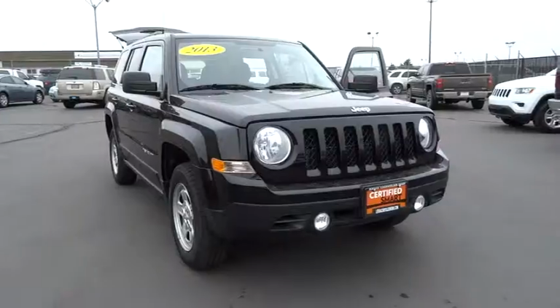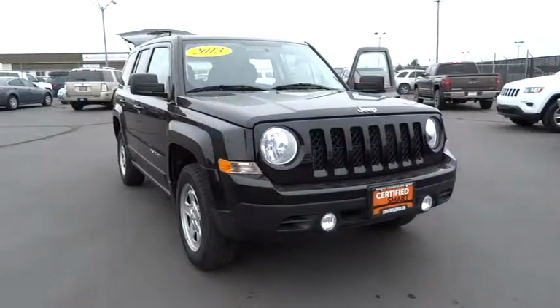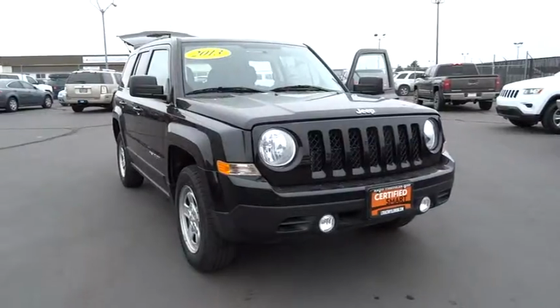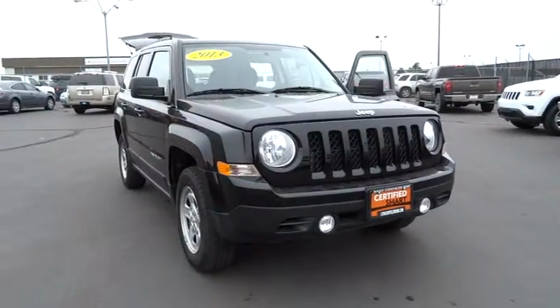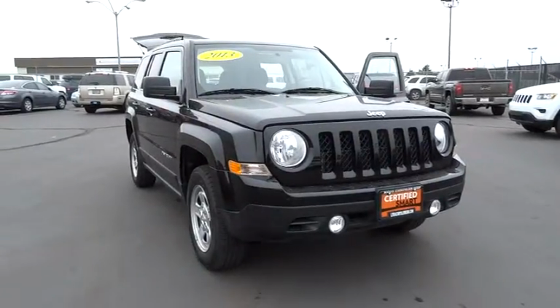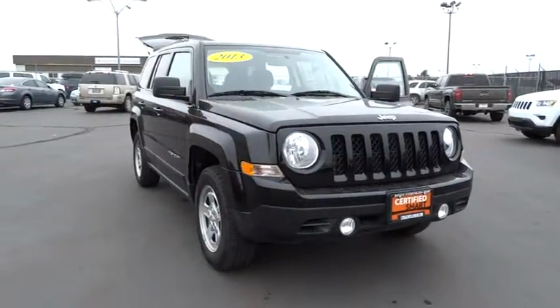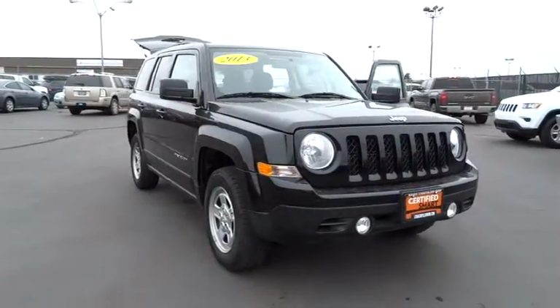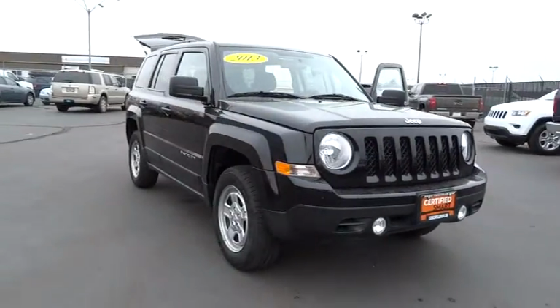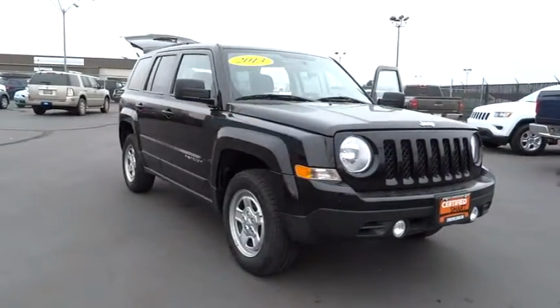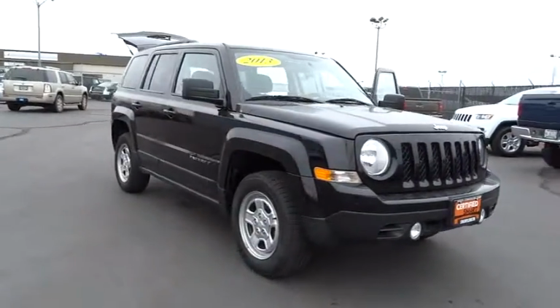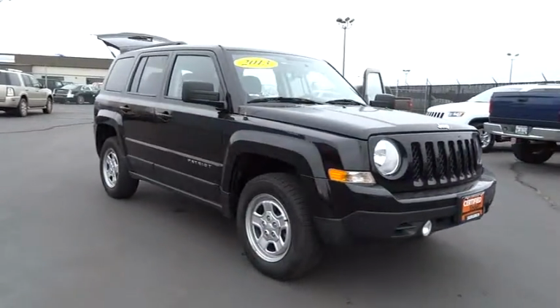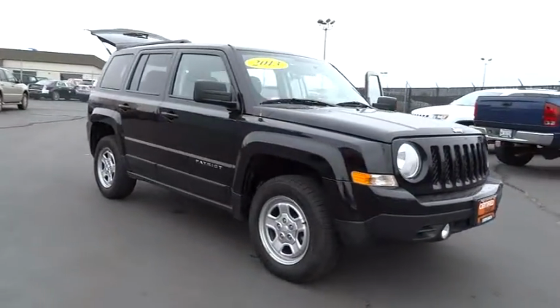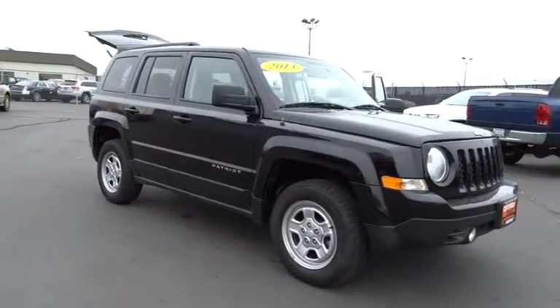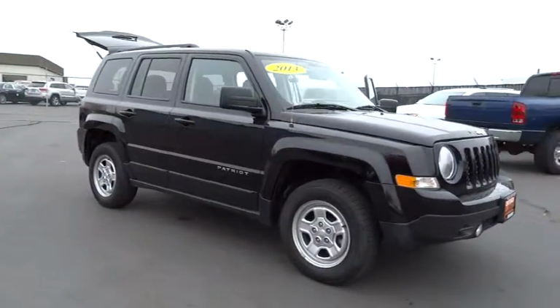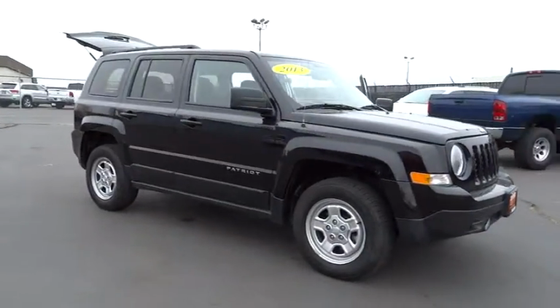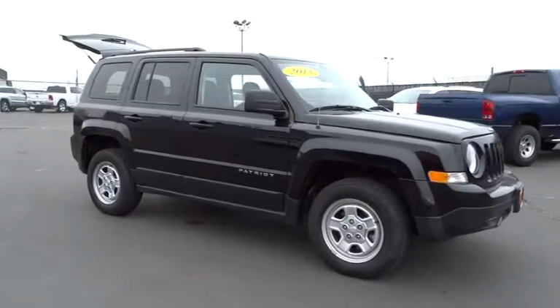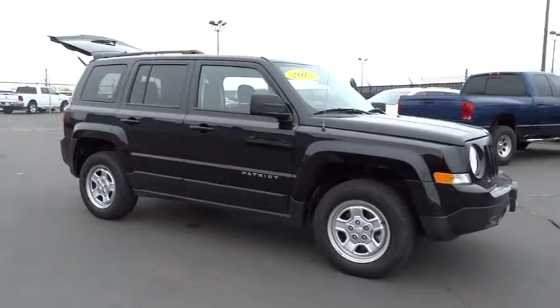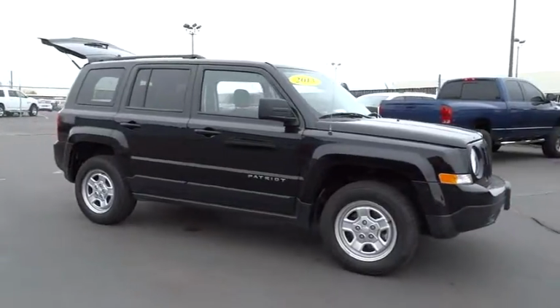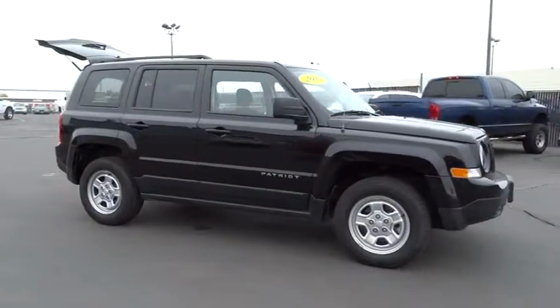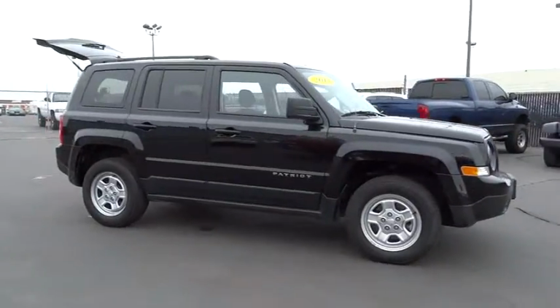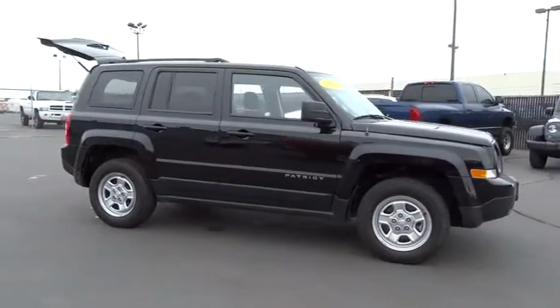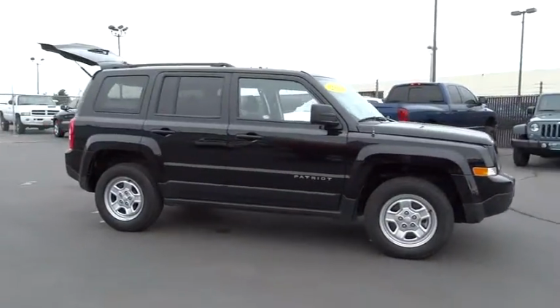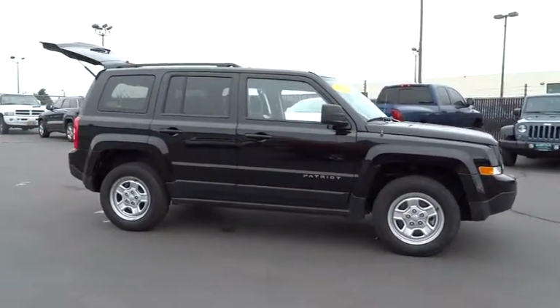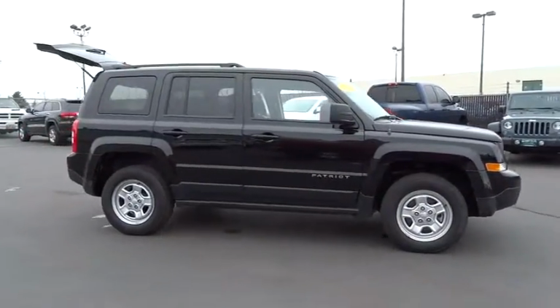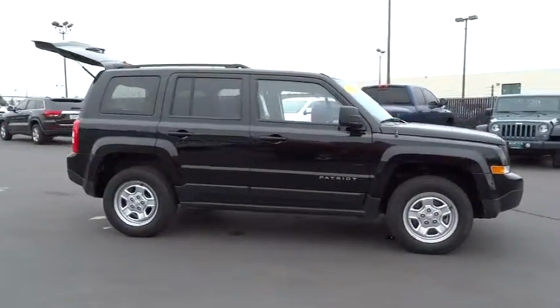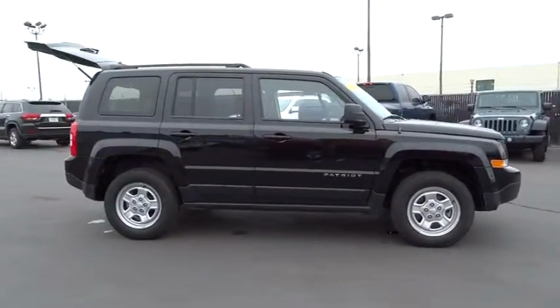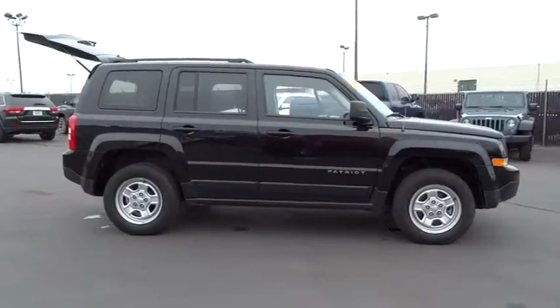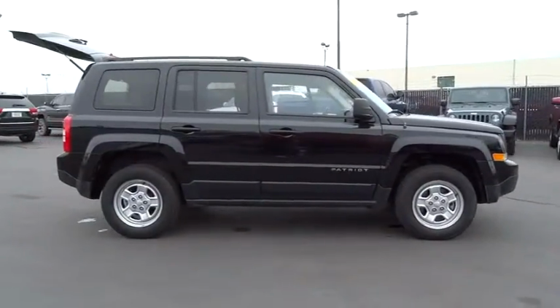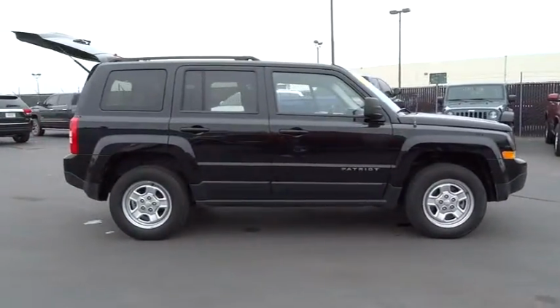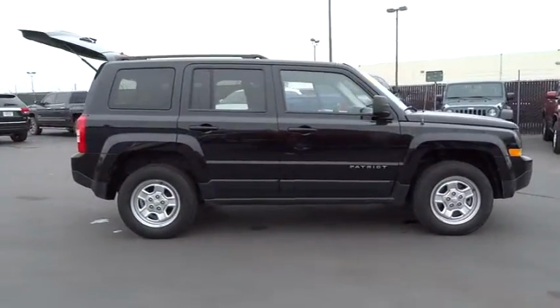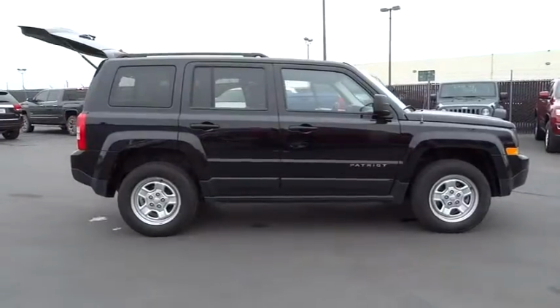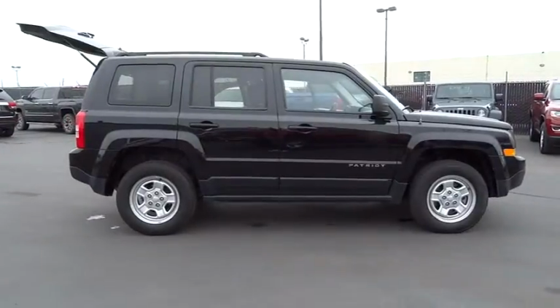The 2013 Patriot. The Jeep Patriot is unmistakably a Jeep. It looks like a cross between a Jeep Liberty and Jeep Compass, or maybe a three-quarter scale version of the big Jeep Commander.